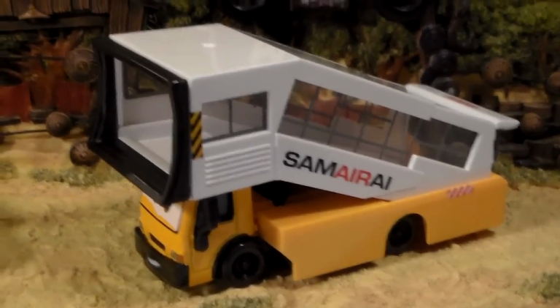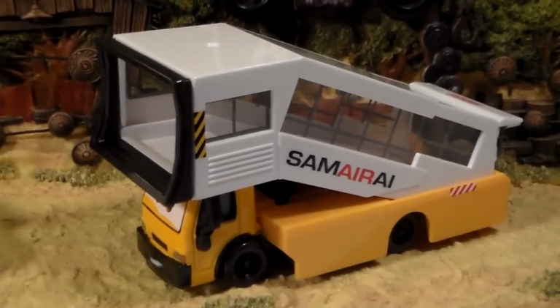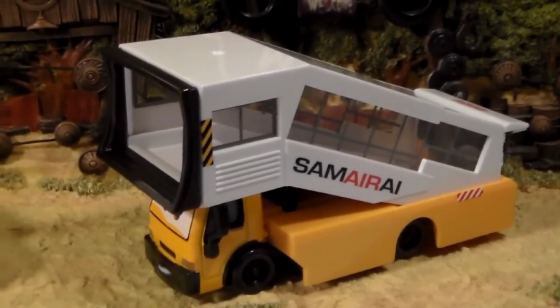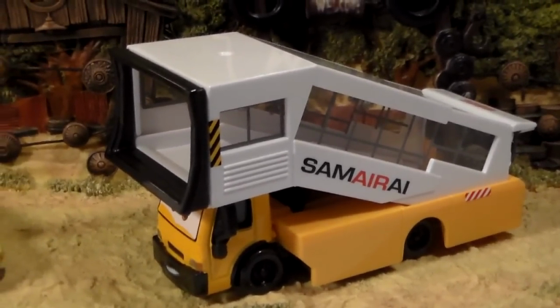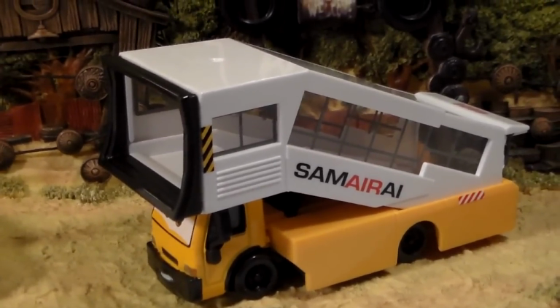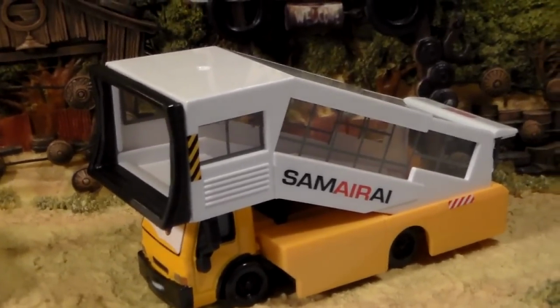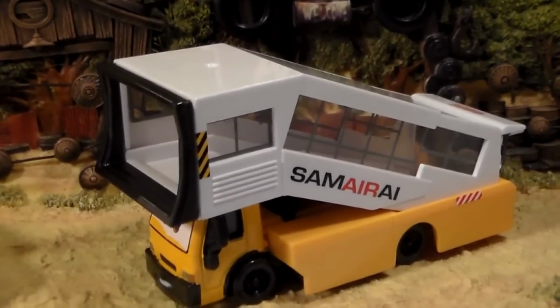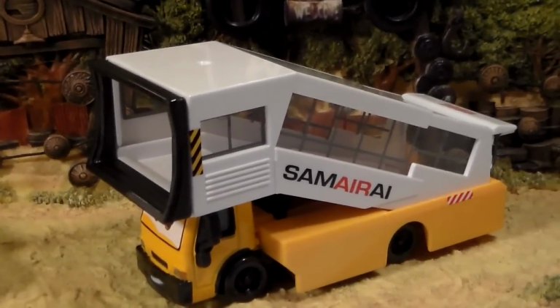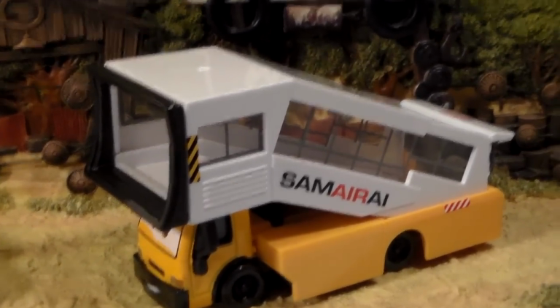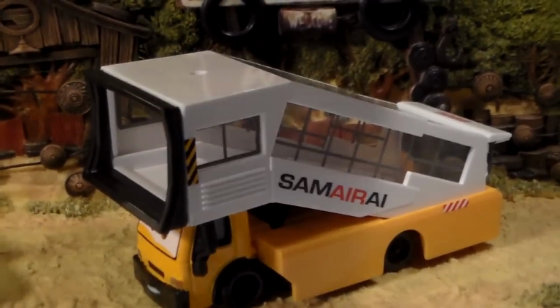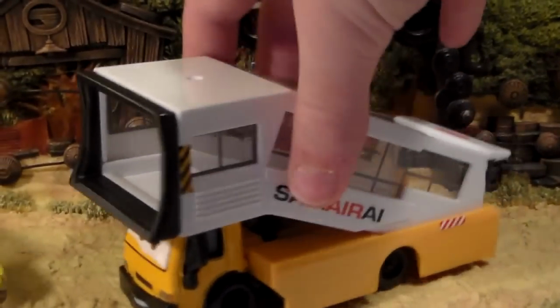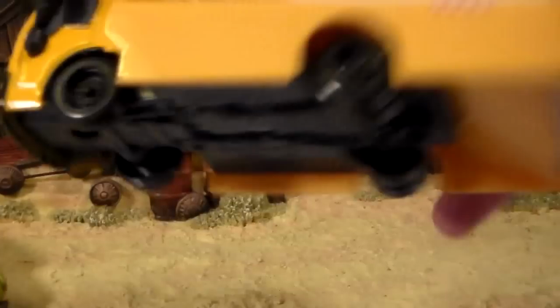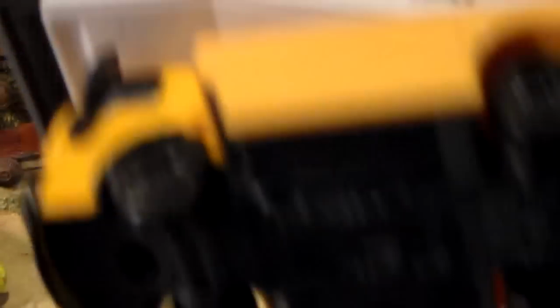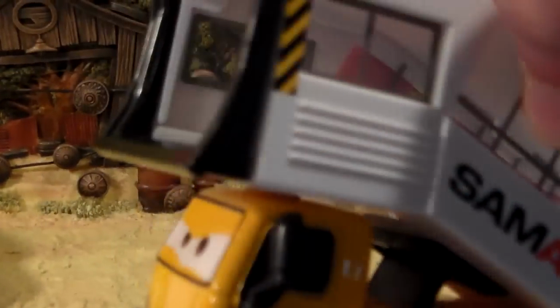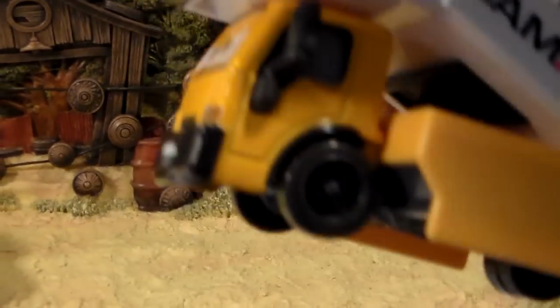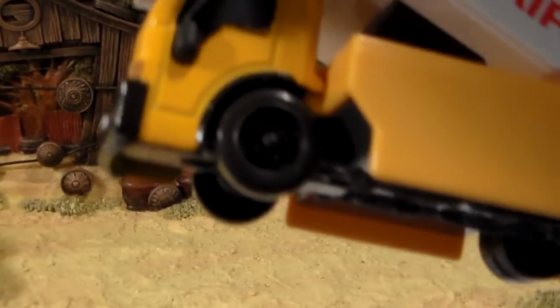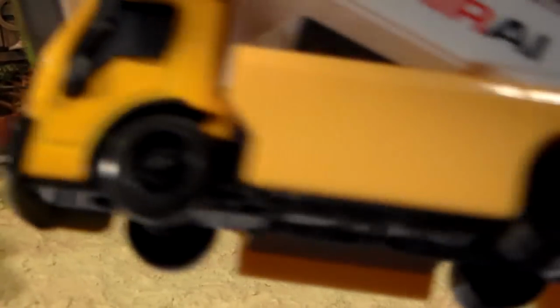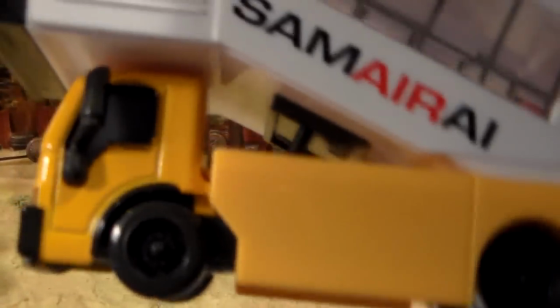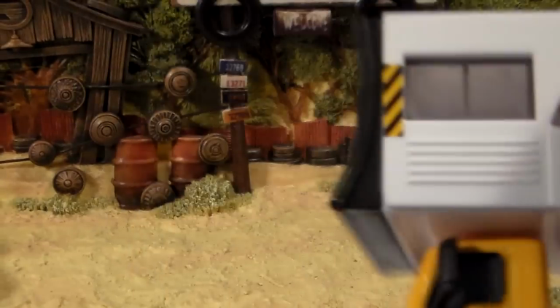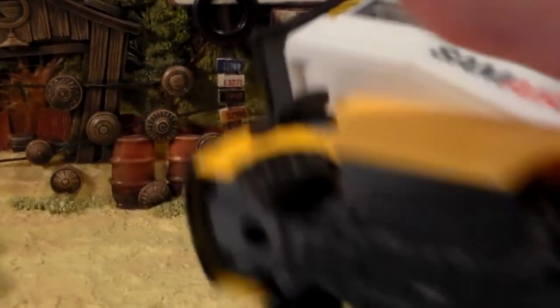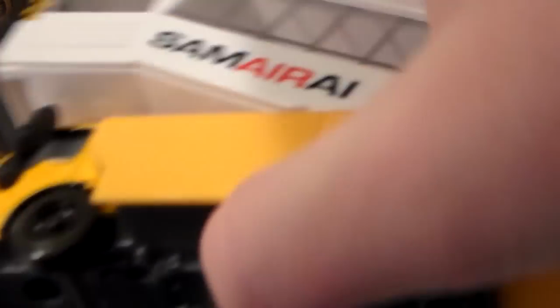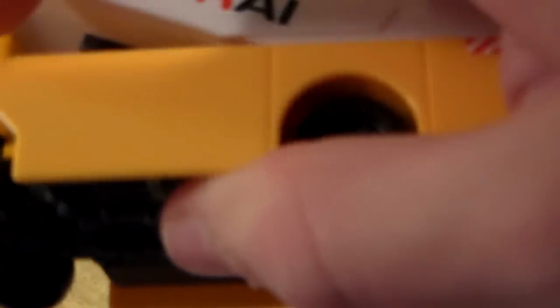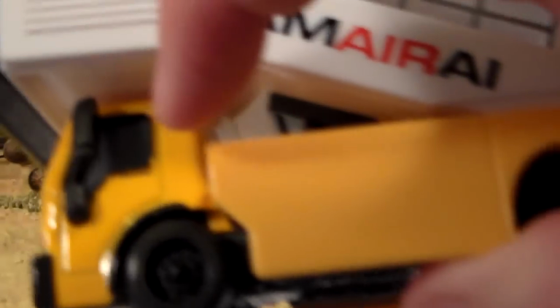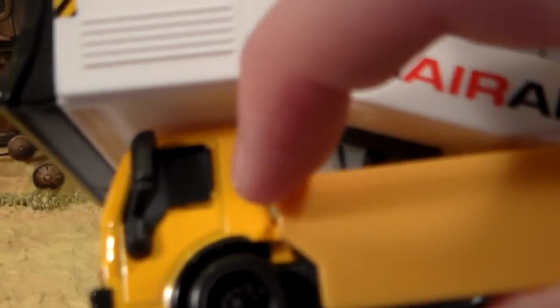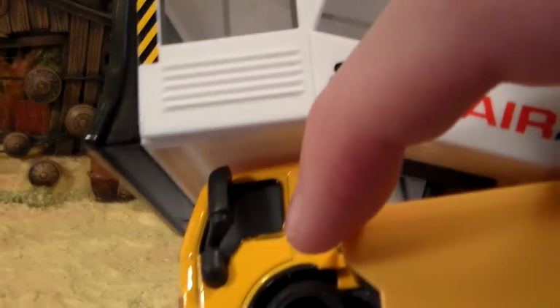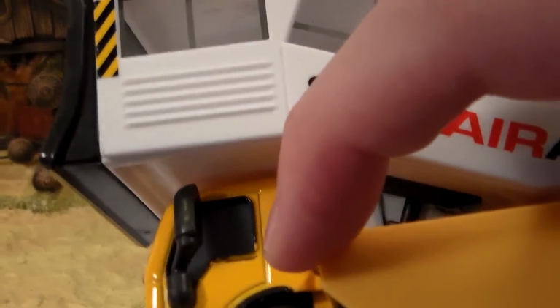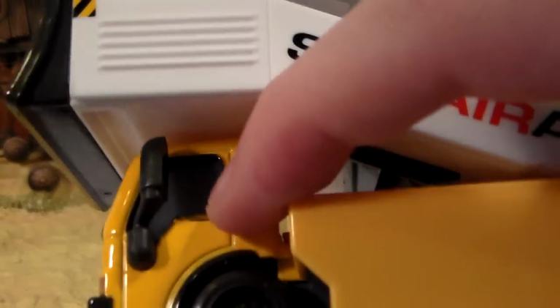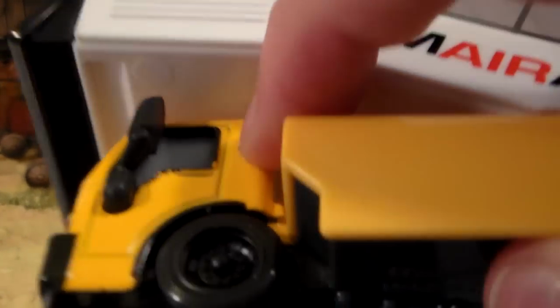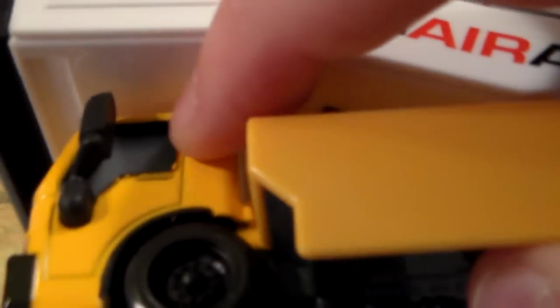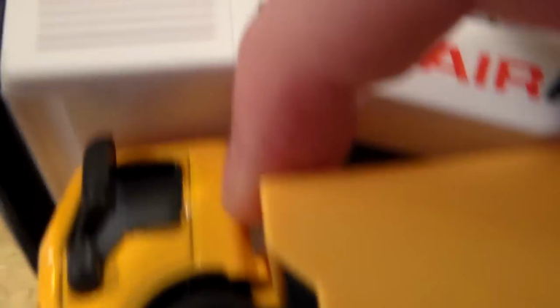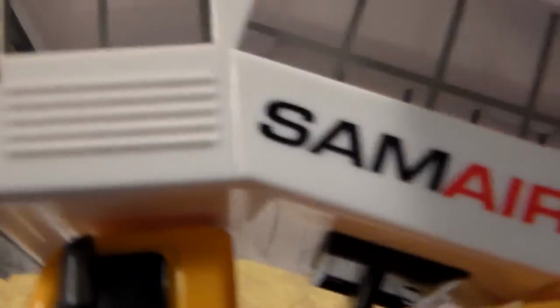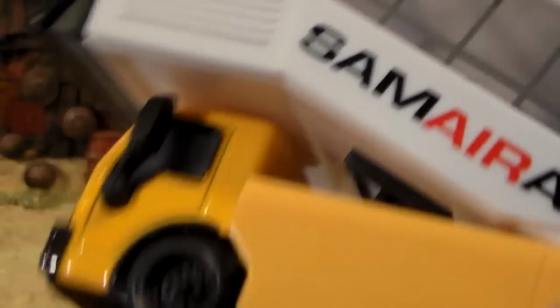Unfortunately, he's almost completely plastic. The only part that is metal is the cab section. You can see right here where the metal cuts off — just that little cab section right there.